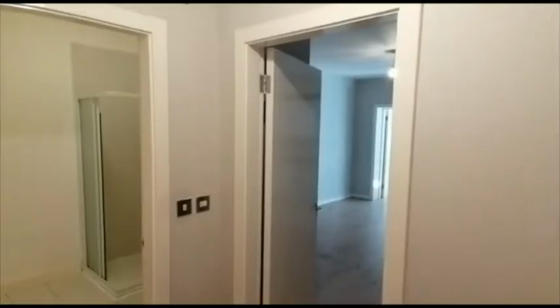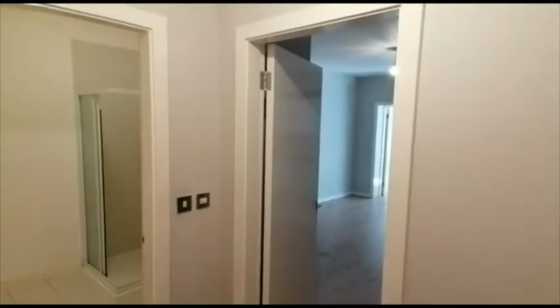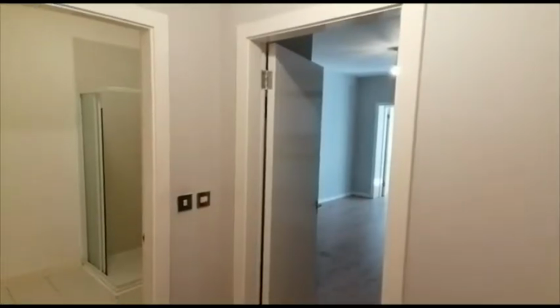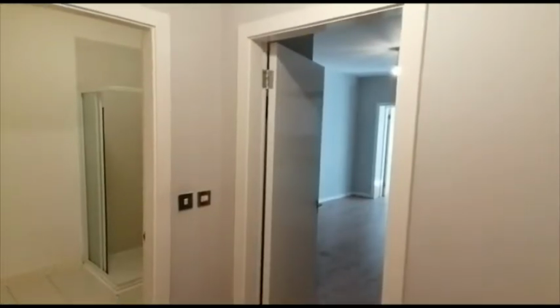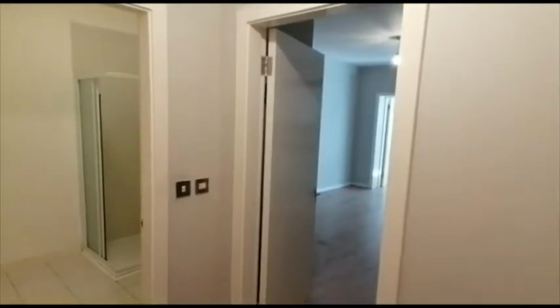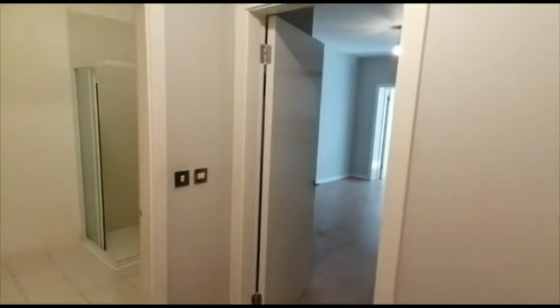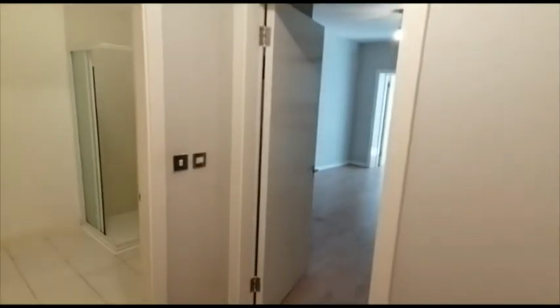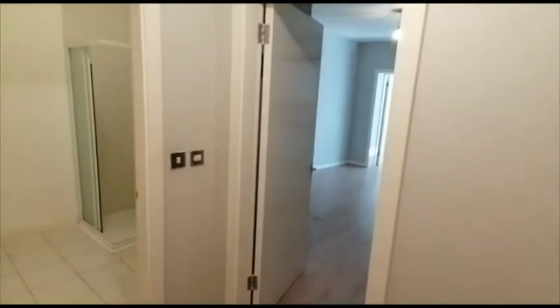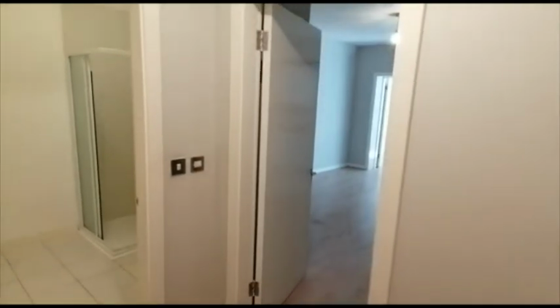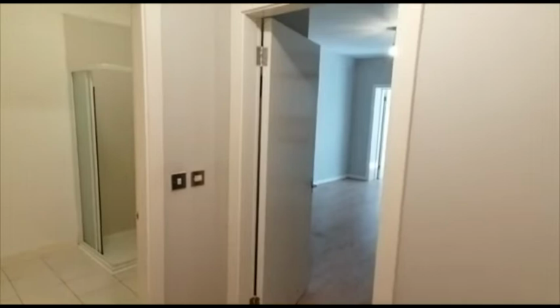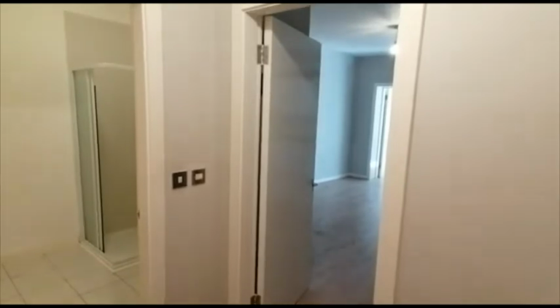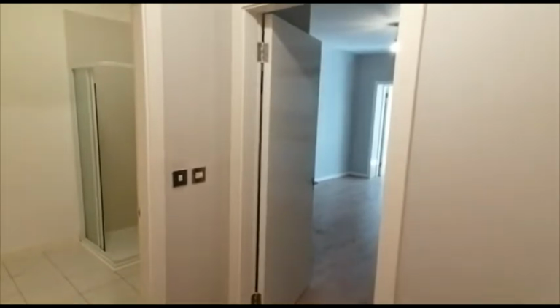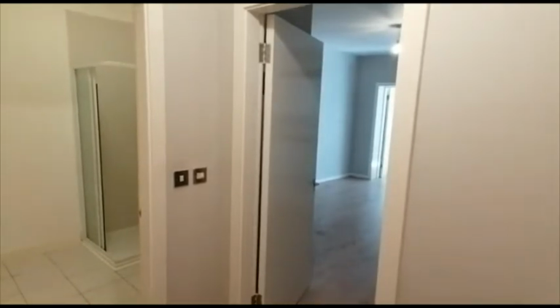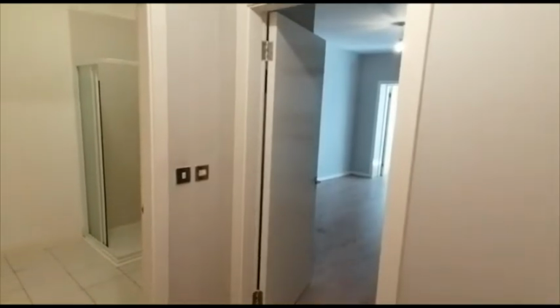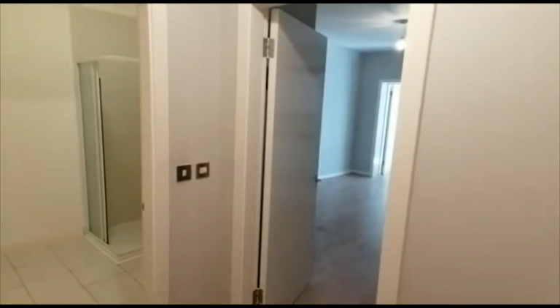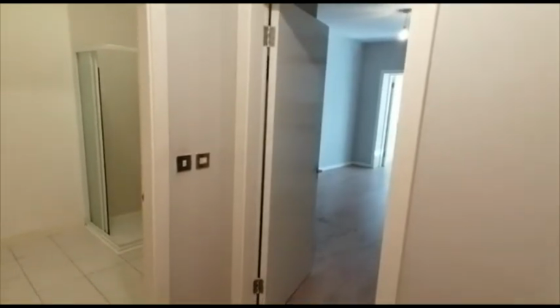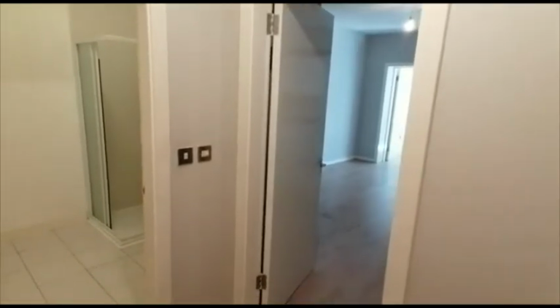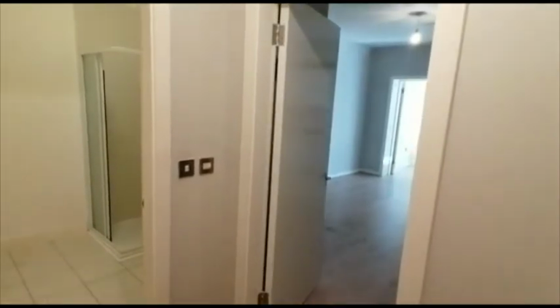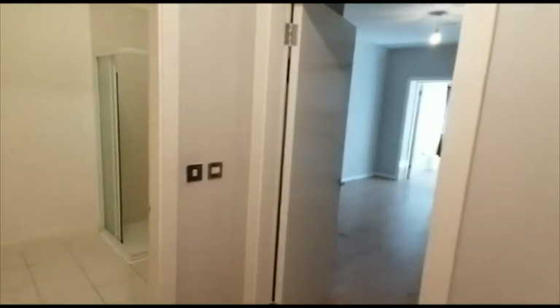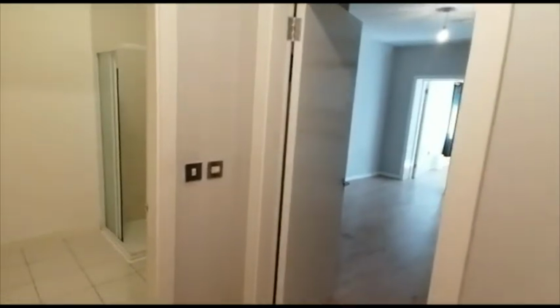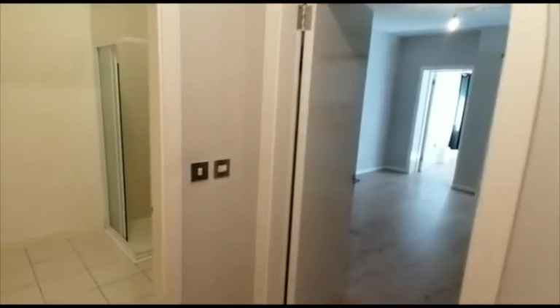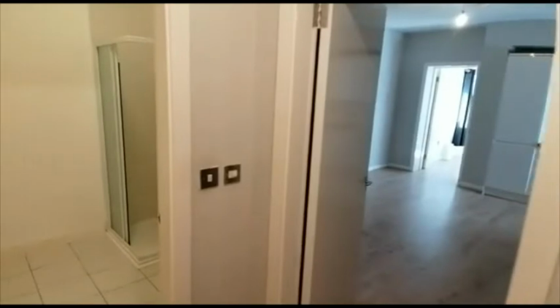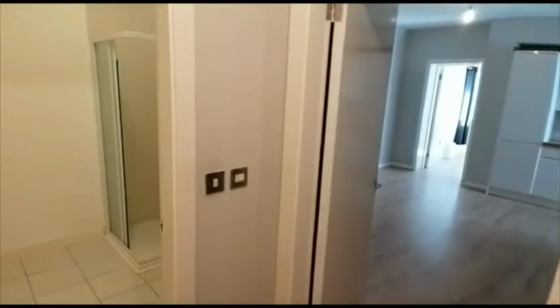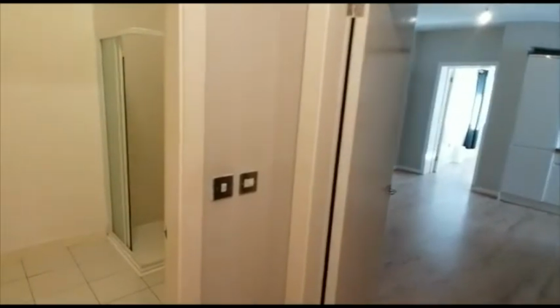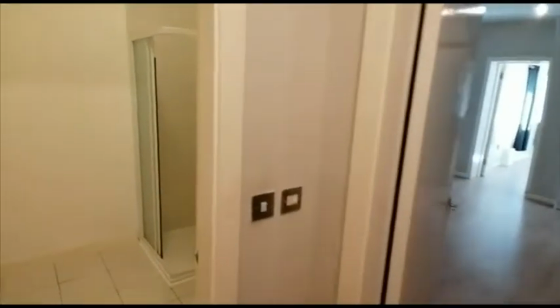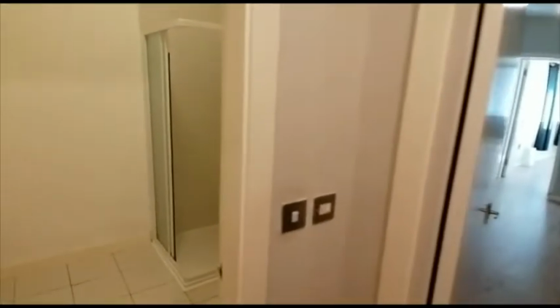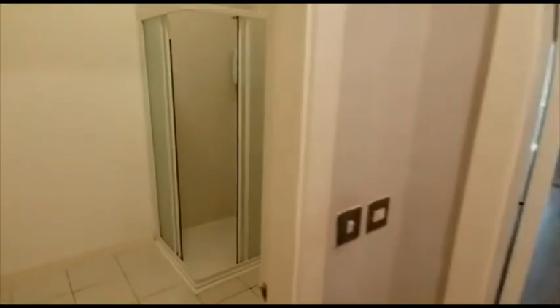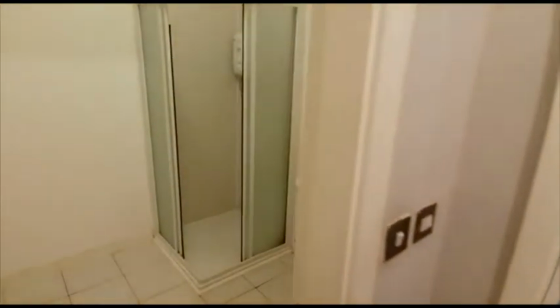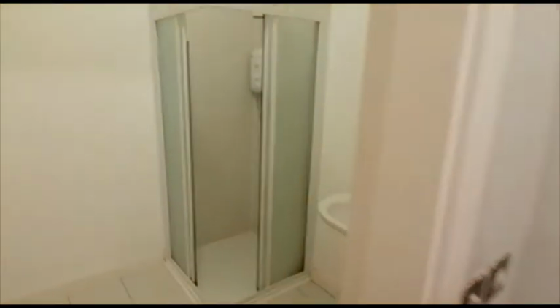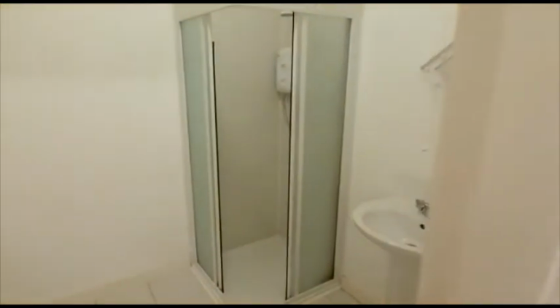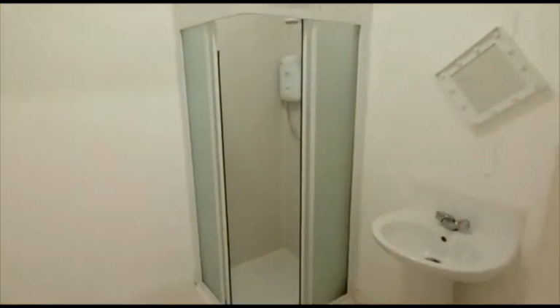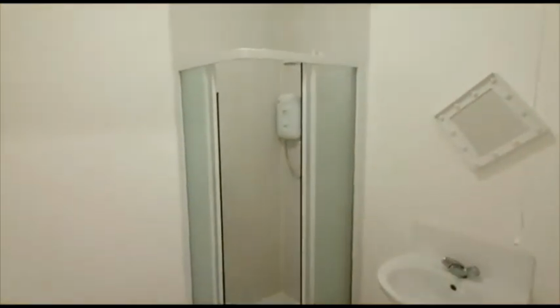Good morning, this is Karen from Michael Poolettens and welcome to the video tour of Five Court and Court in Redcar. It's a one double bedroom ground floor flat in this converted building.